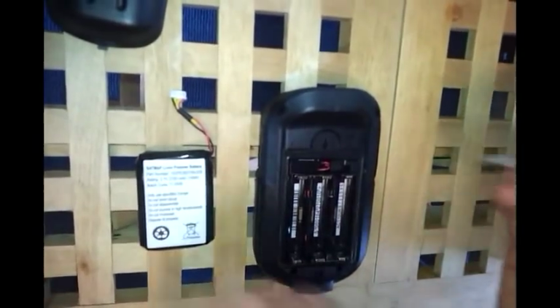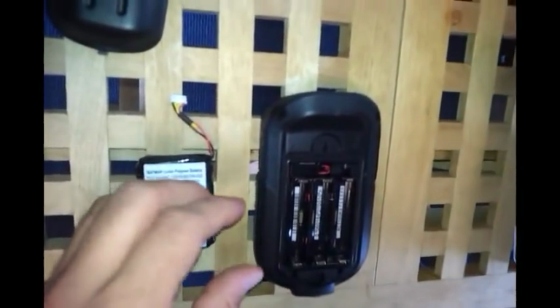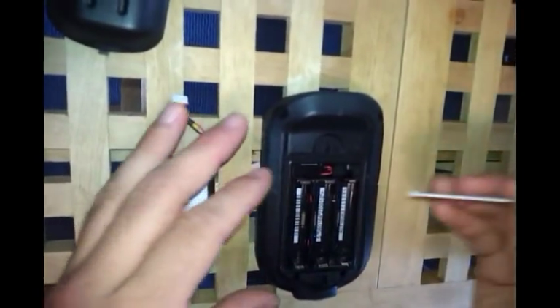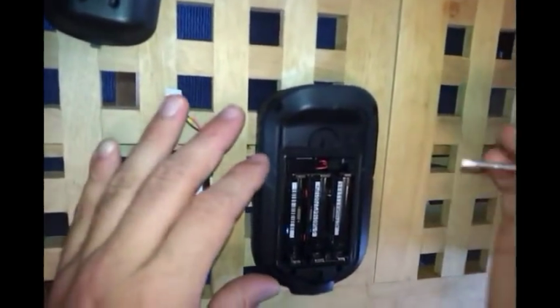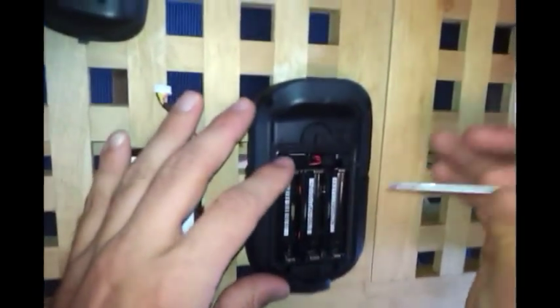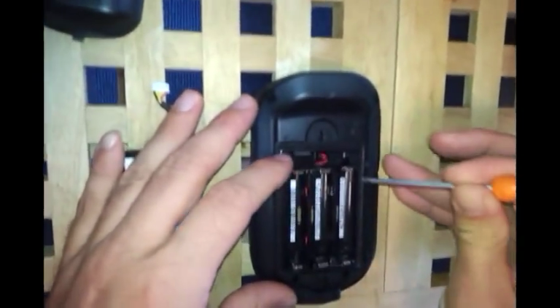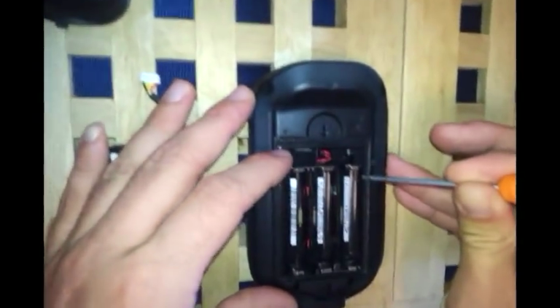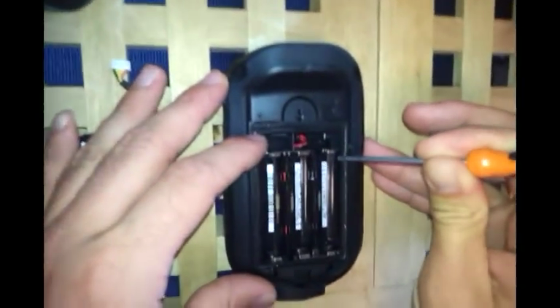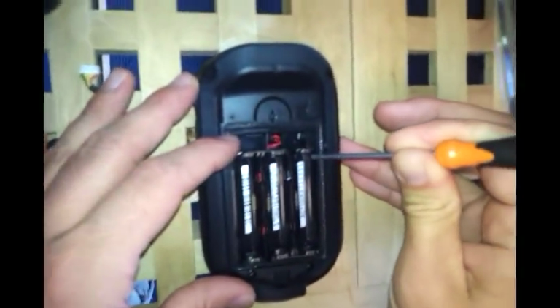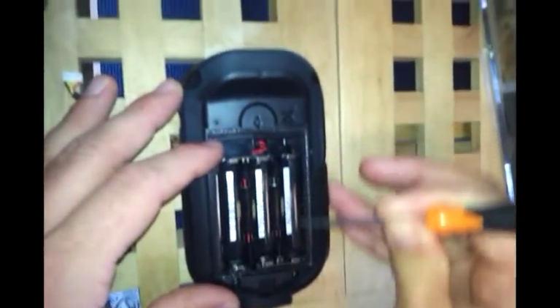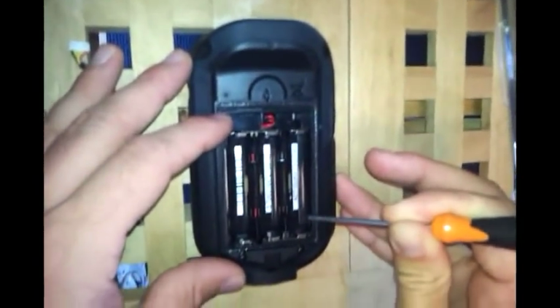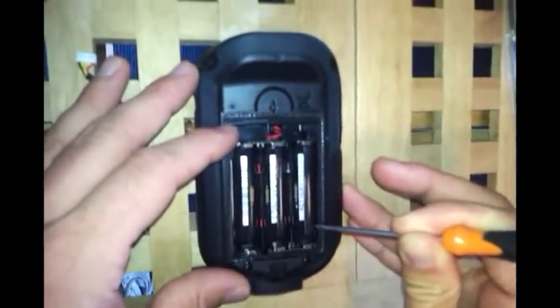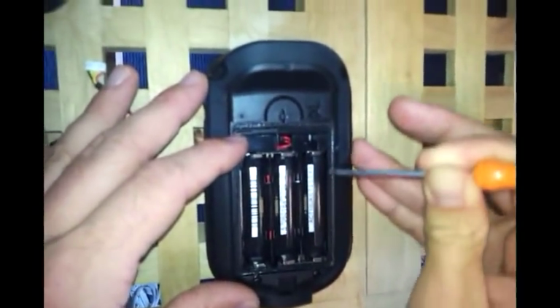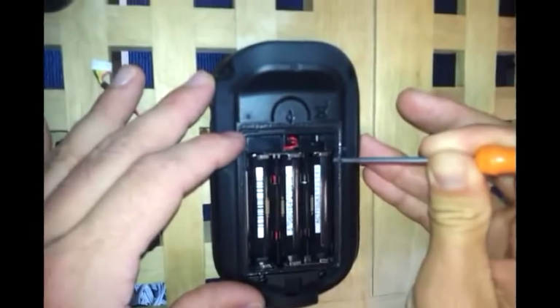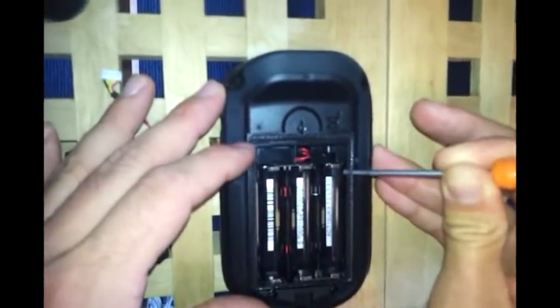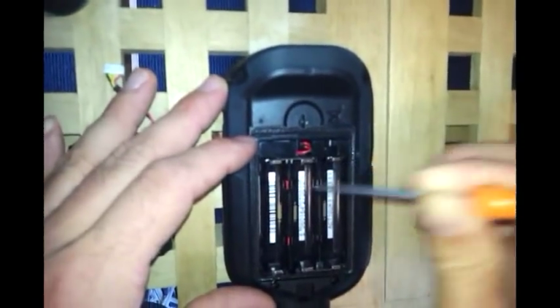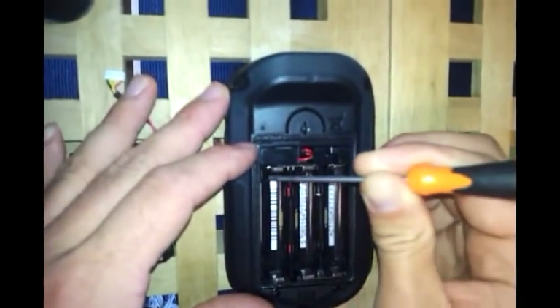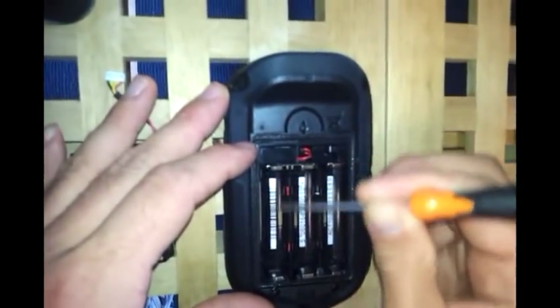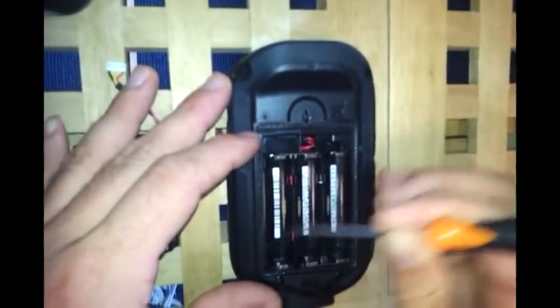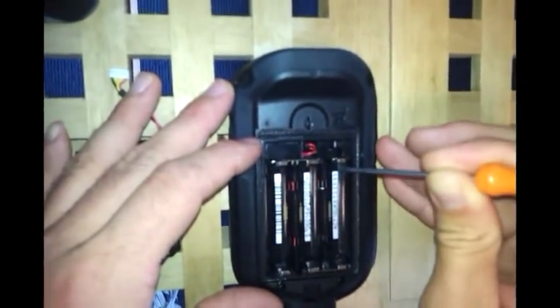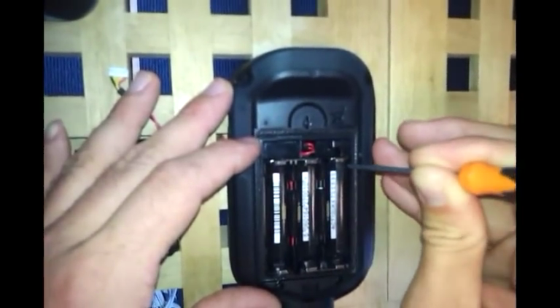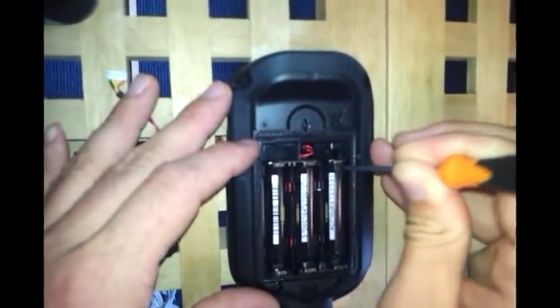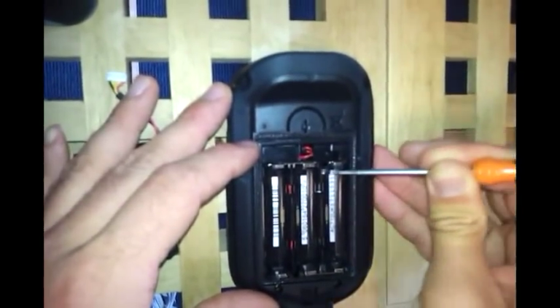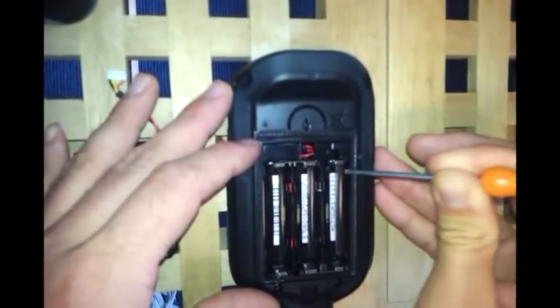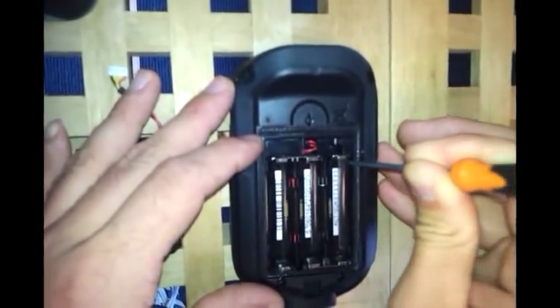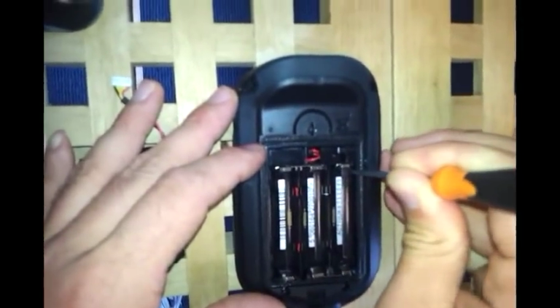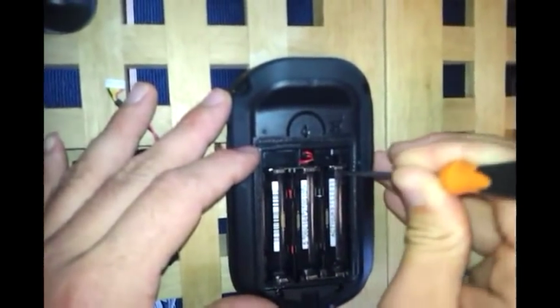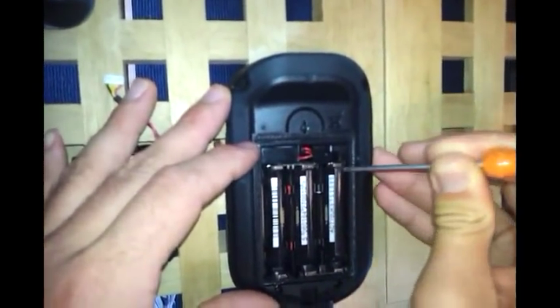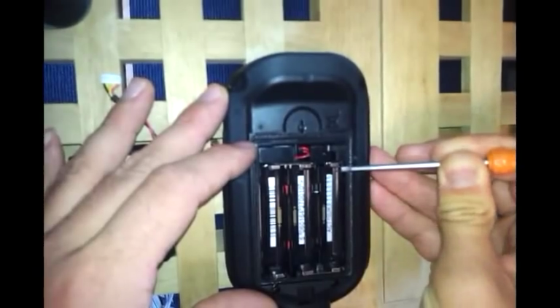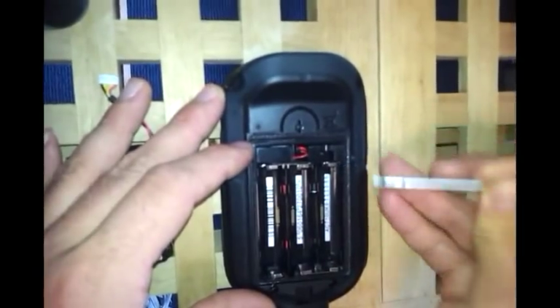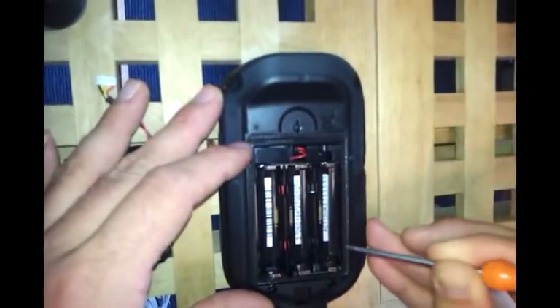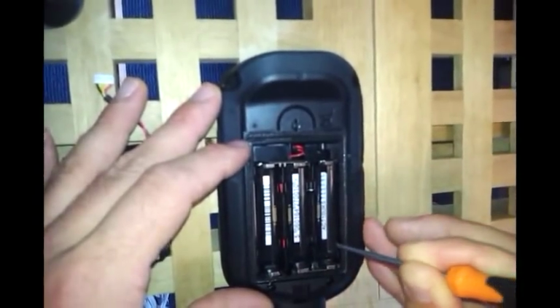Then what you'll need to do is insert the flat-headed screwdriver into the two clips on the side of the device. They're on both sides and either side will do — you just need to push it in the gap and lever that away.